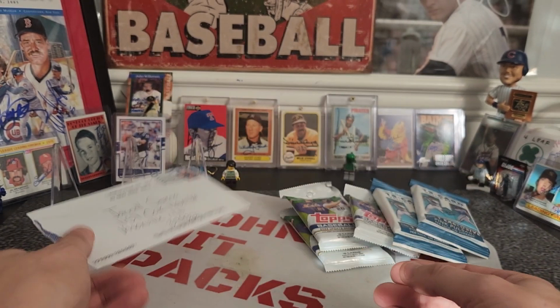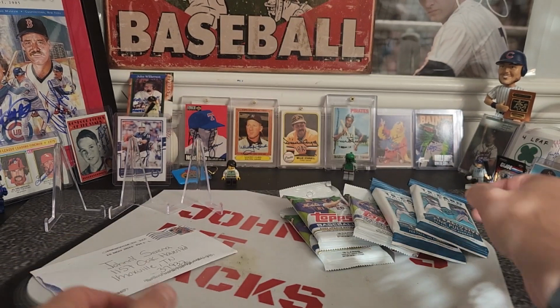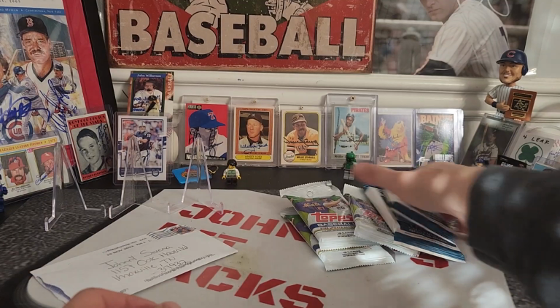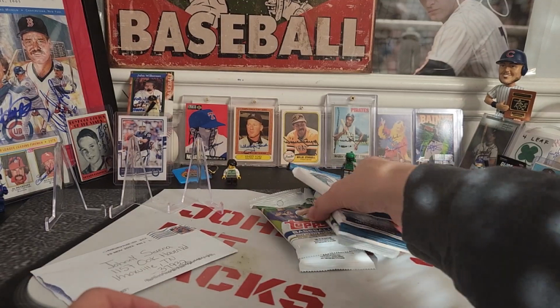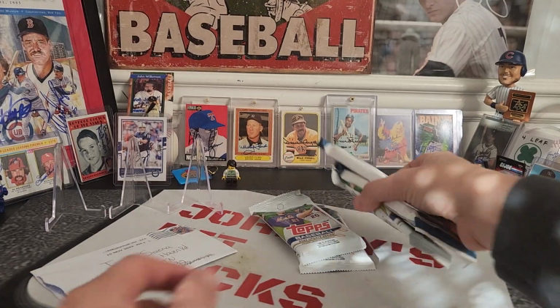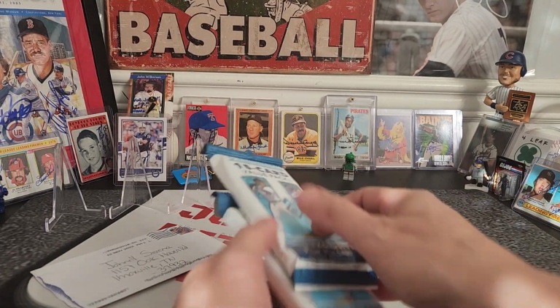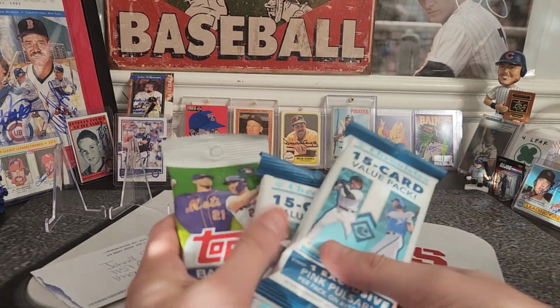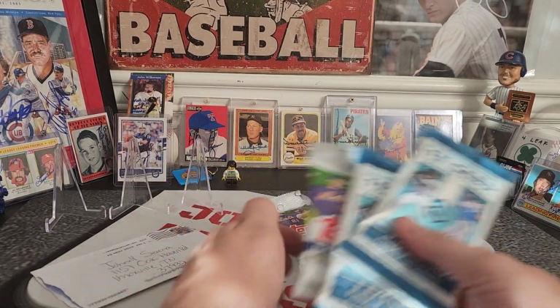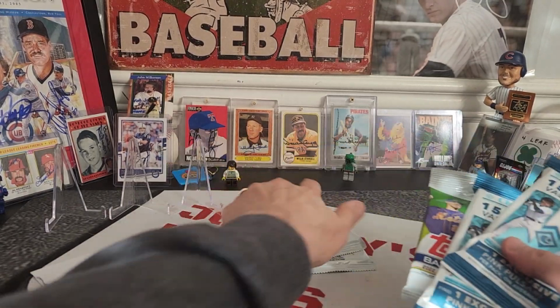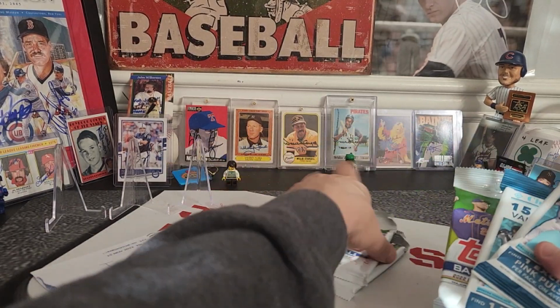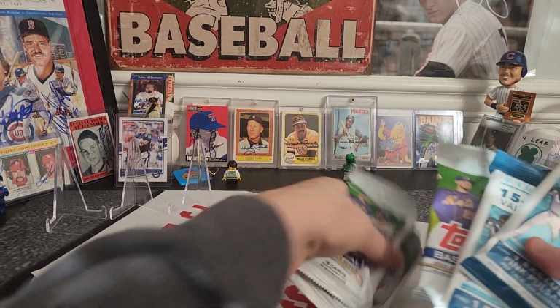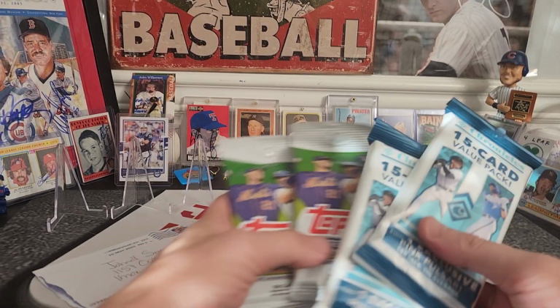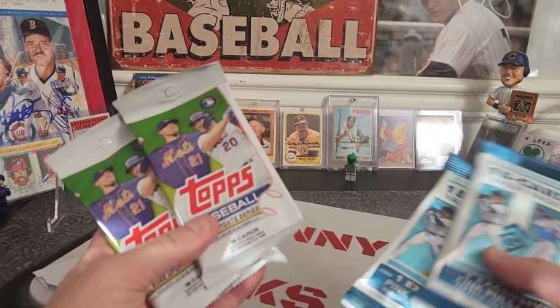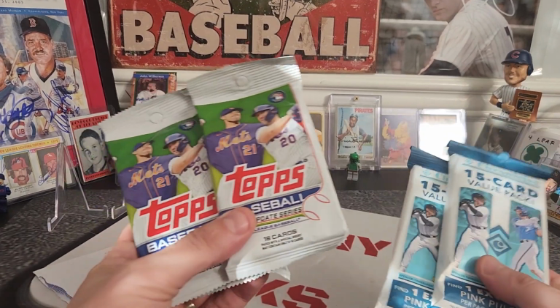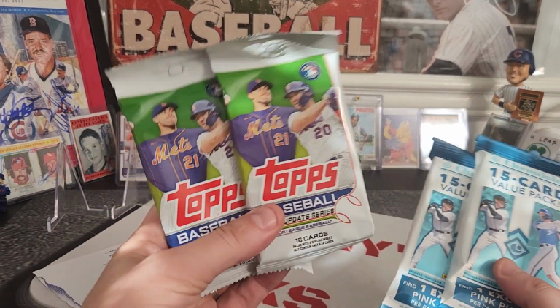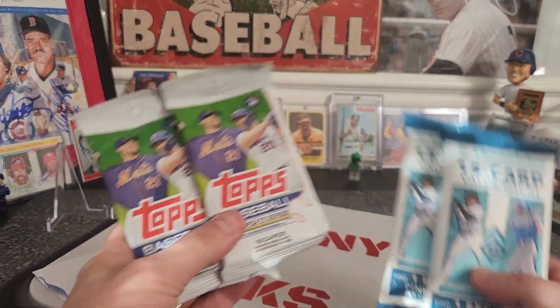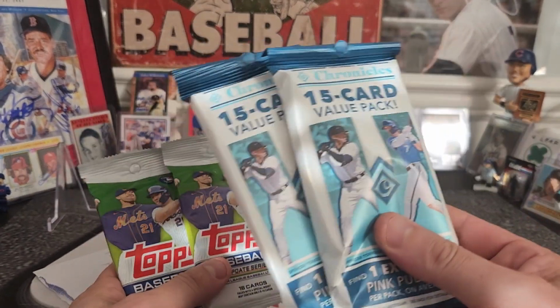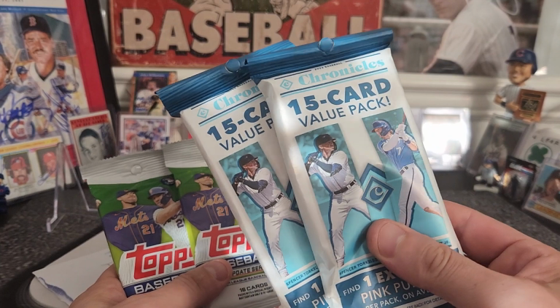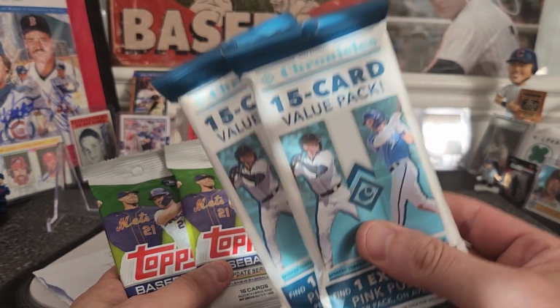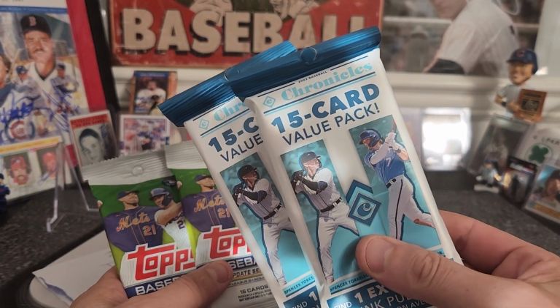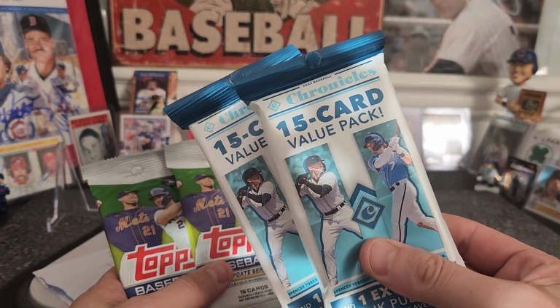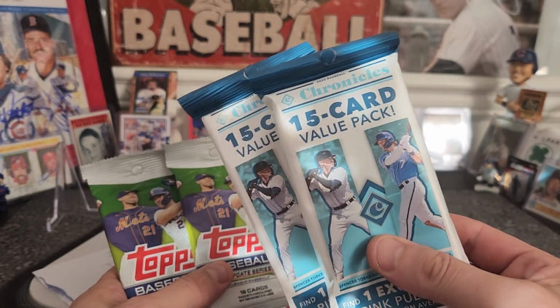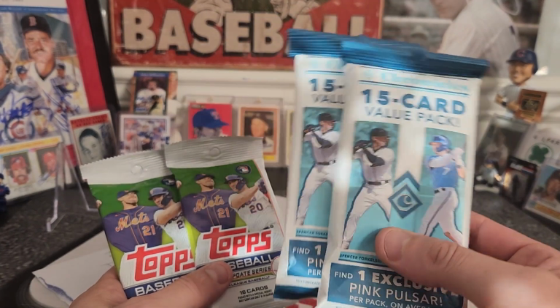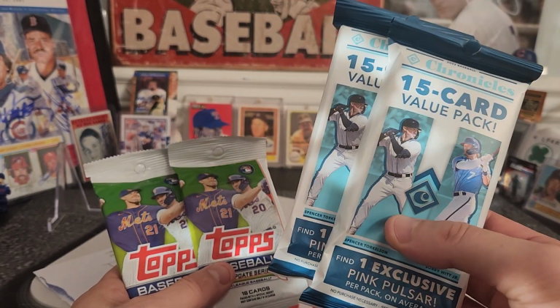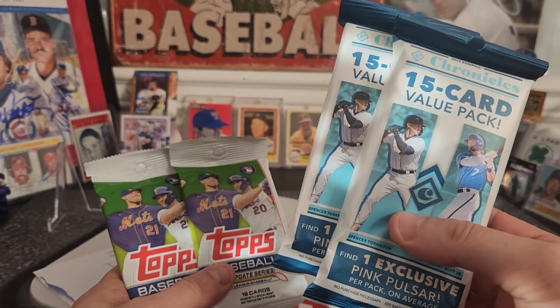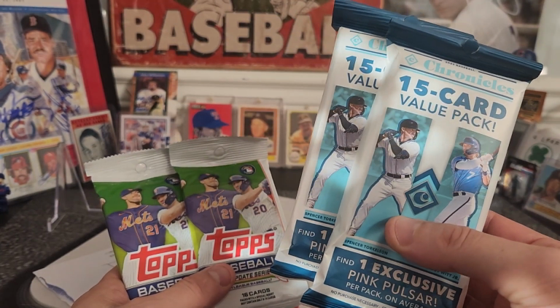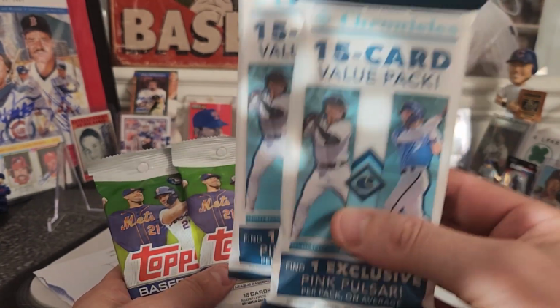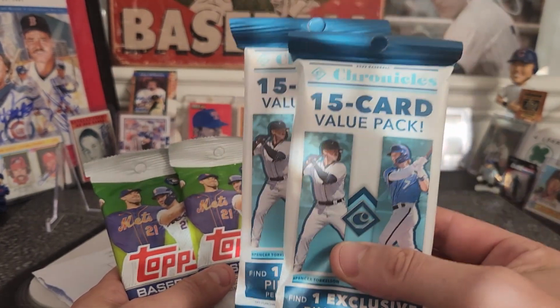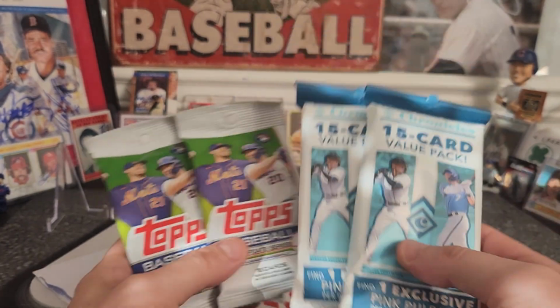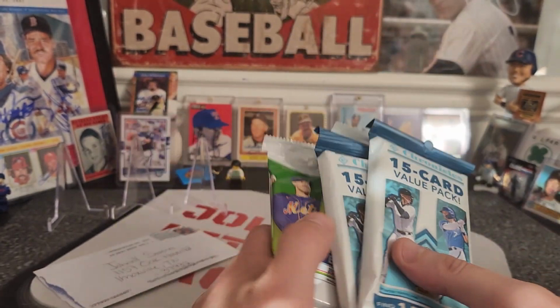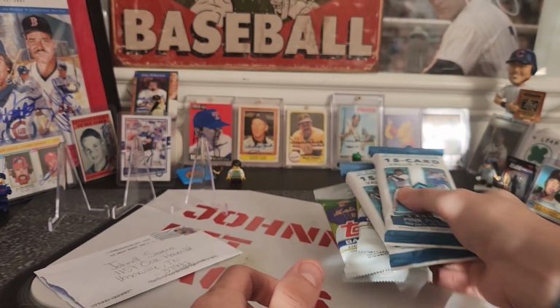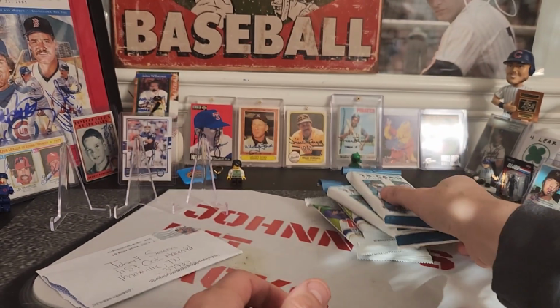And then also we'll open a few quick packs. Got a couple of update hangers, hanger packs, and a couple of brand new Chronicles 2022.